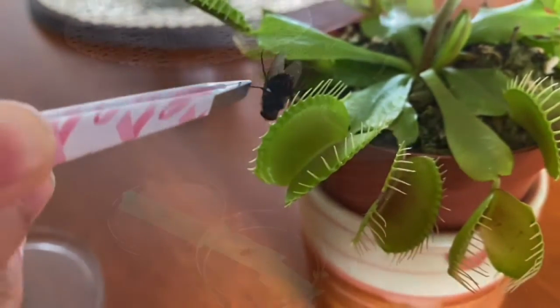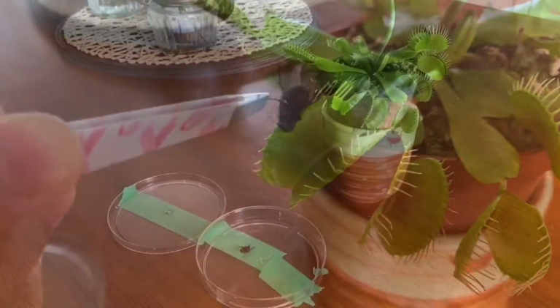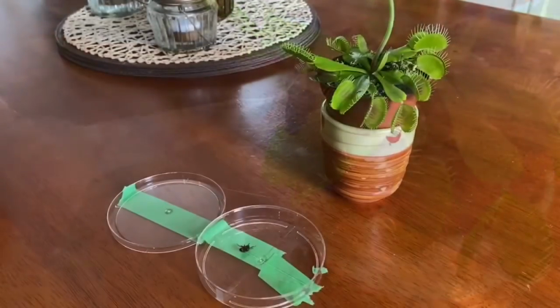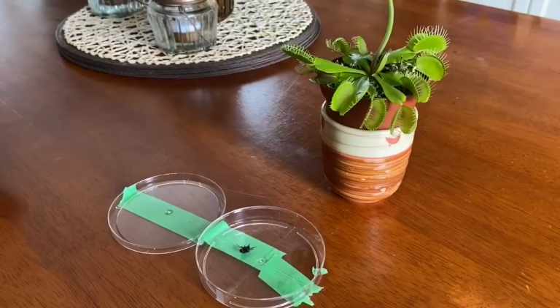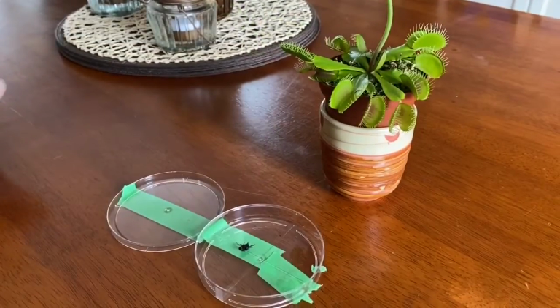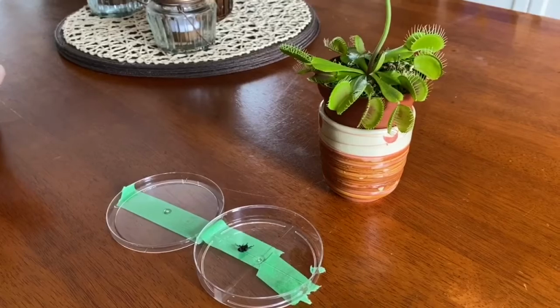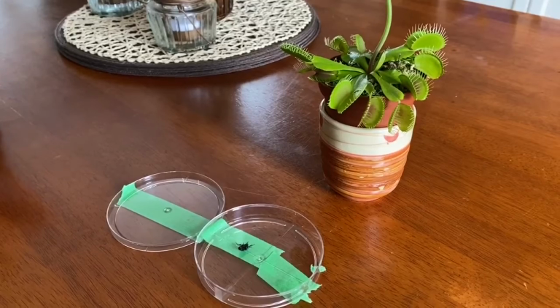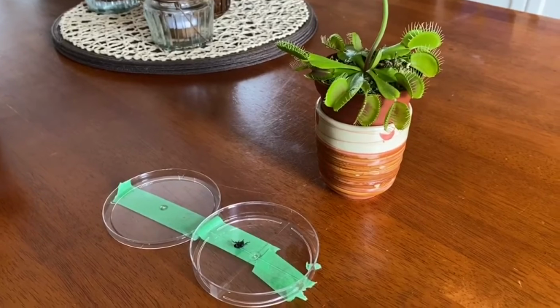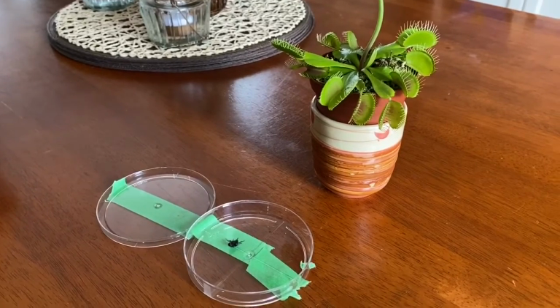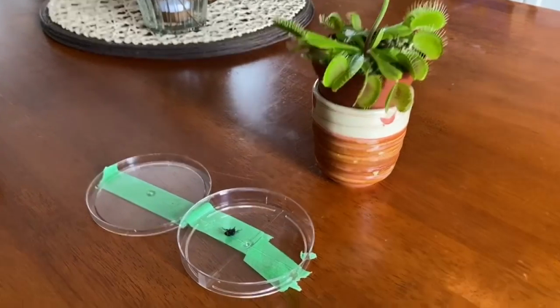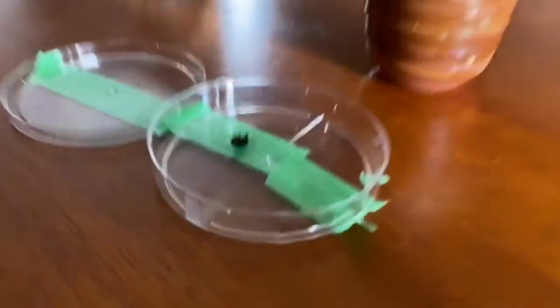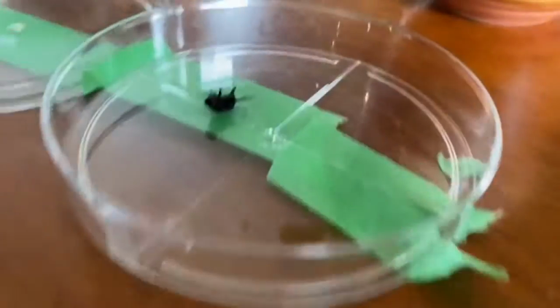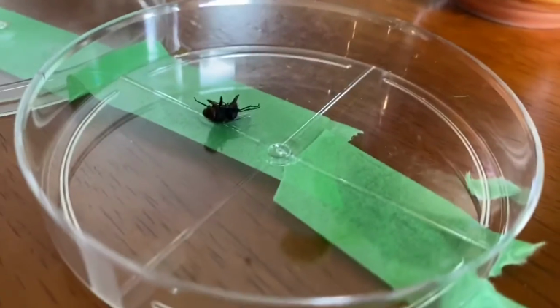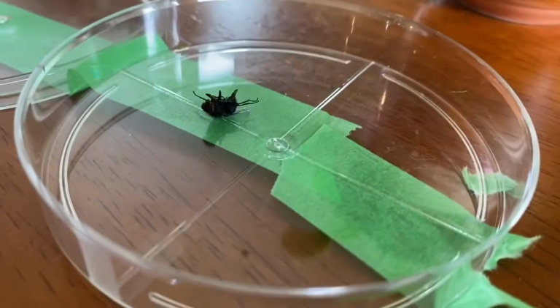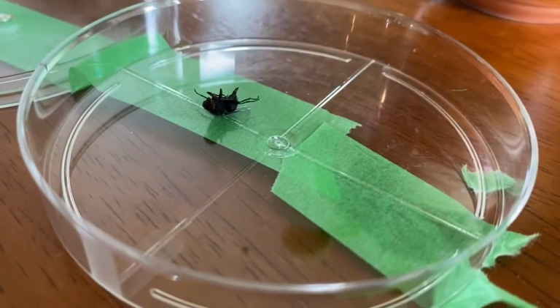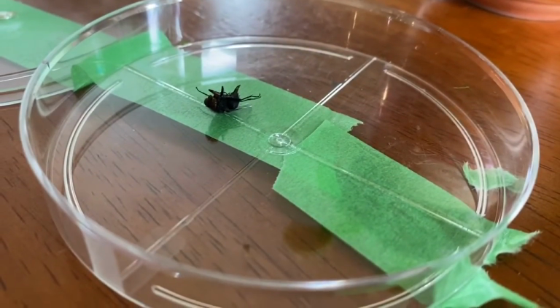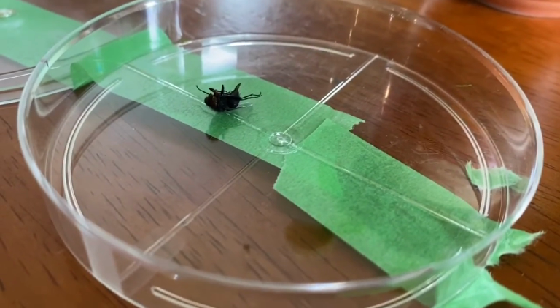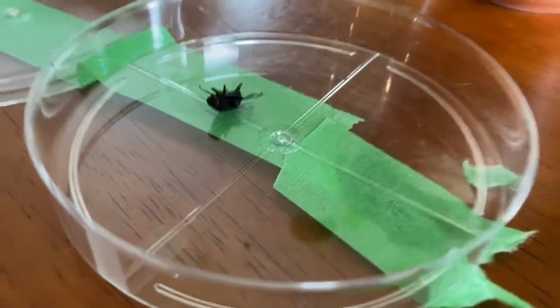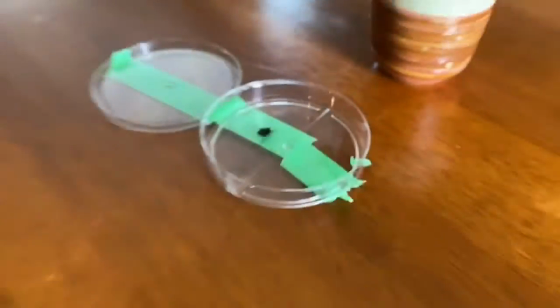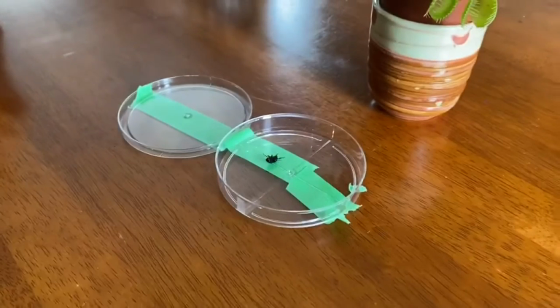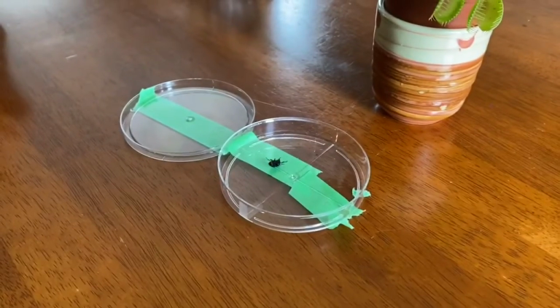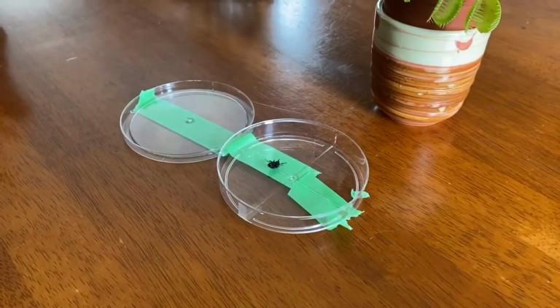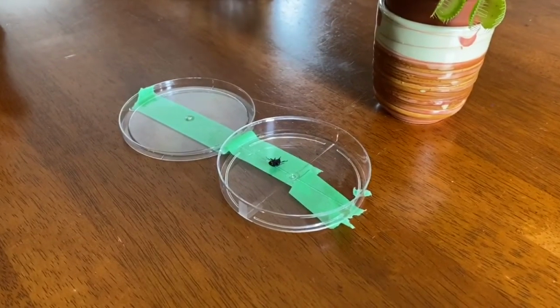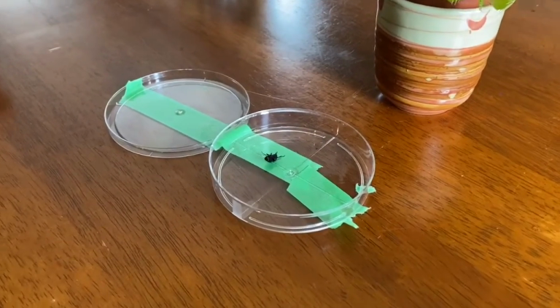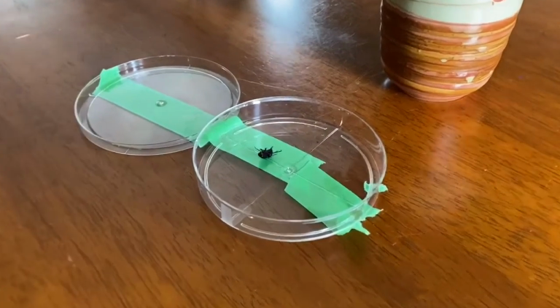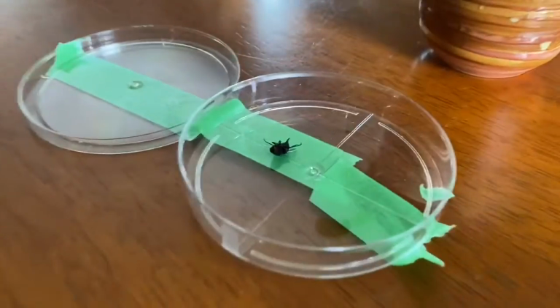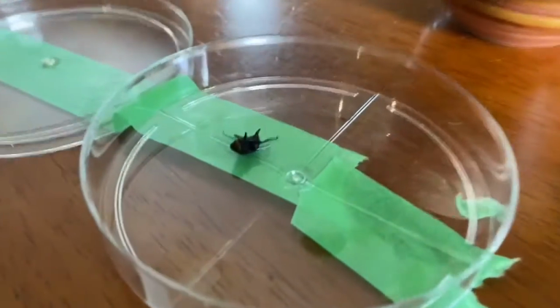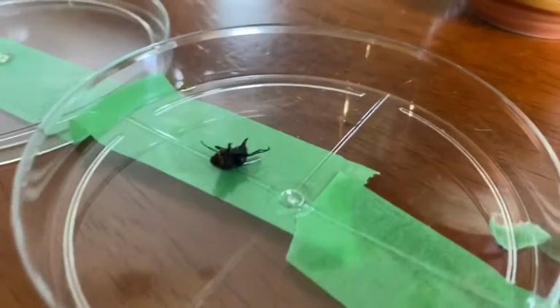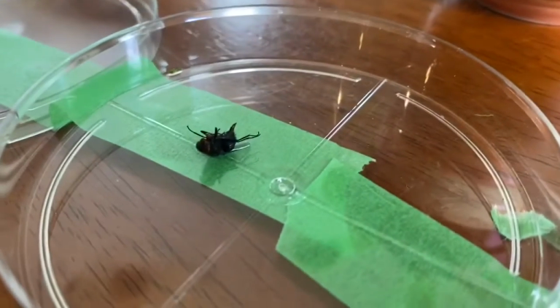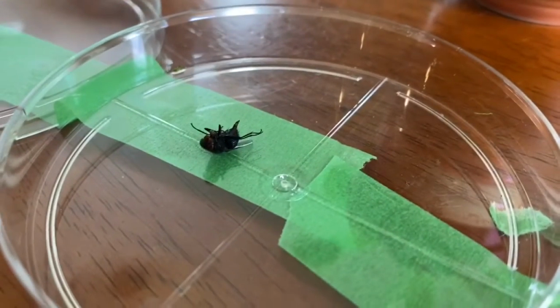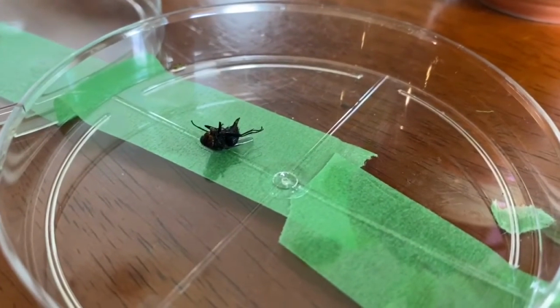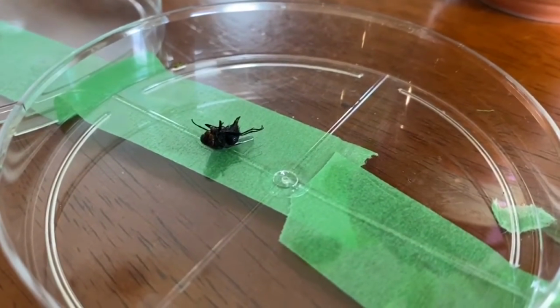Venus flytrap update for June 3rd, 2020. This is a newly dead fly that was captured live at AVS by Mrs. Griffith's class today, and so we're going to feed it to the Venus flytrap.